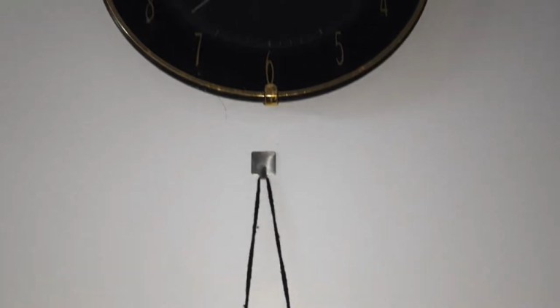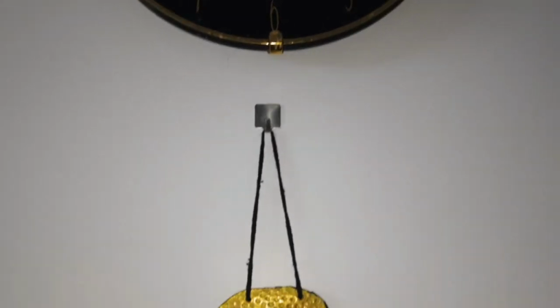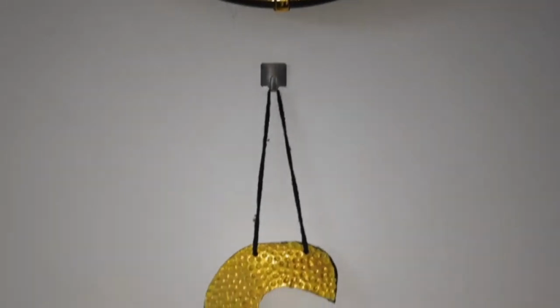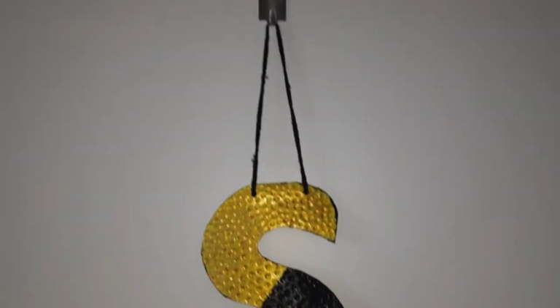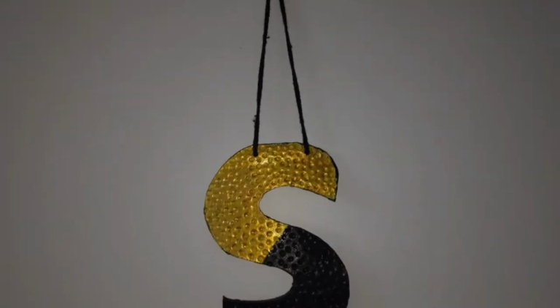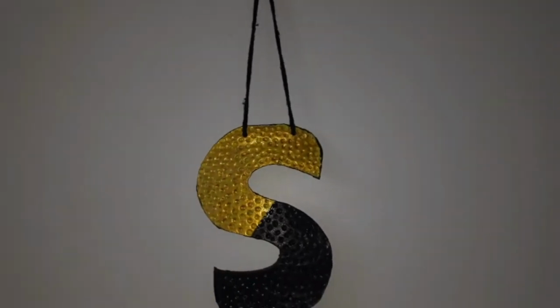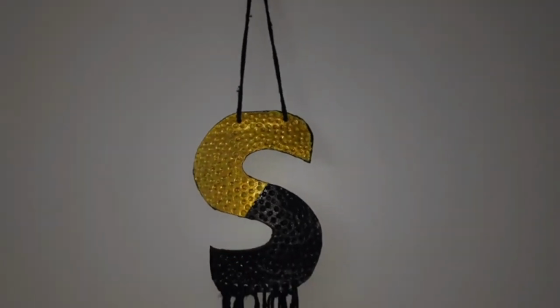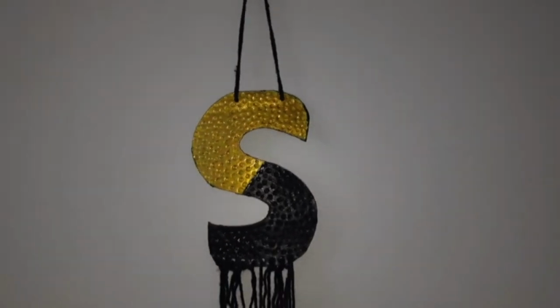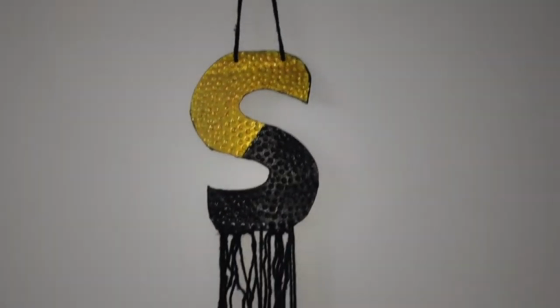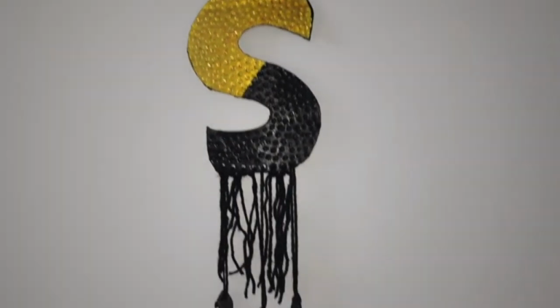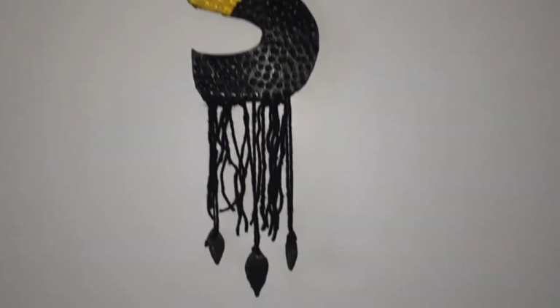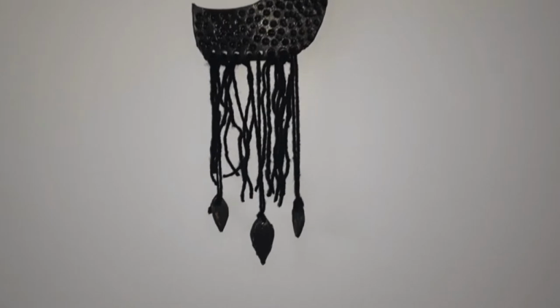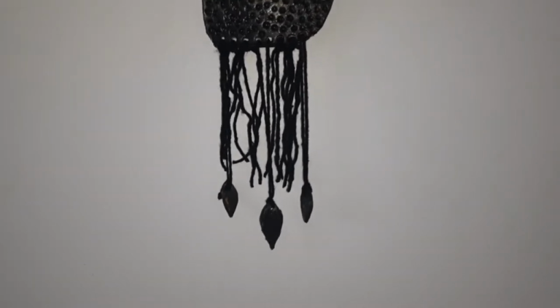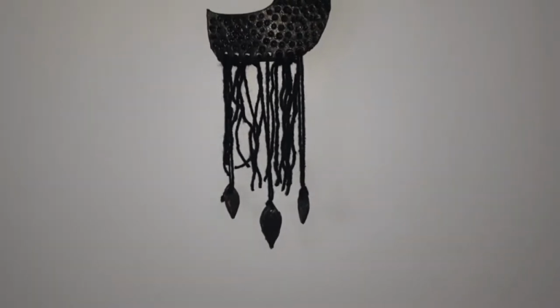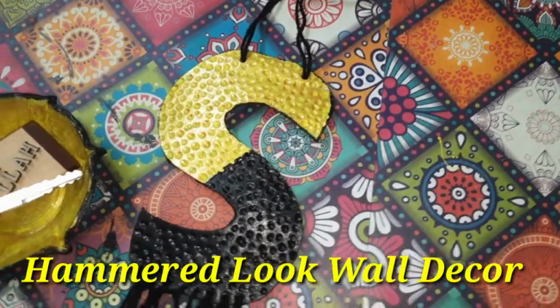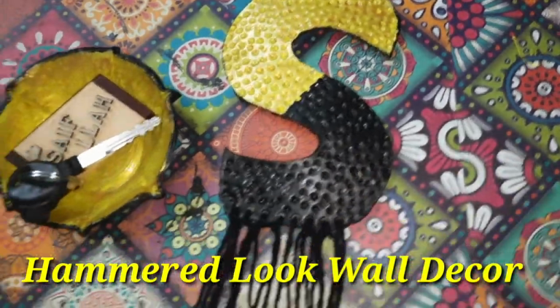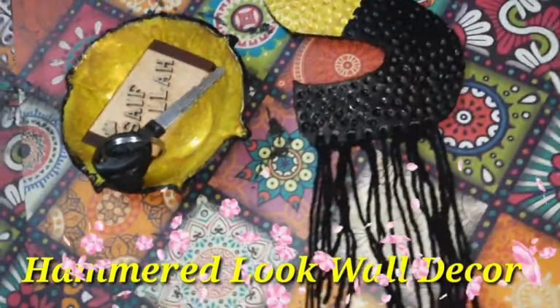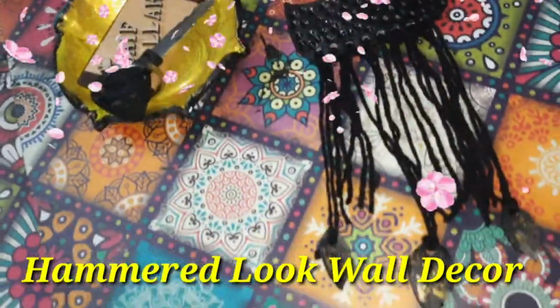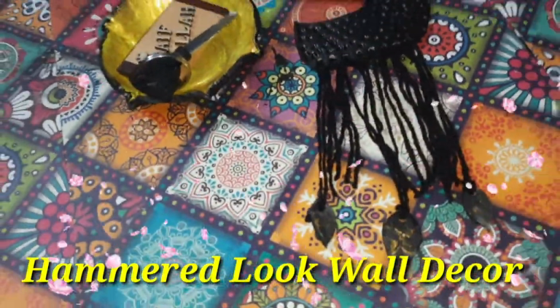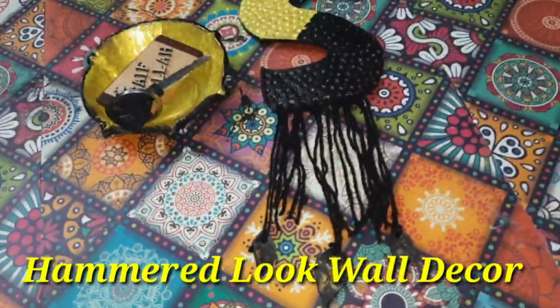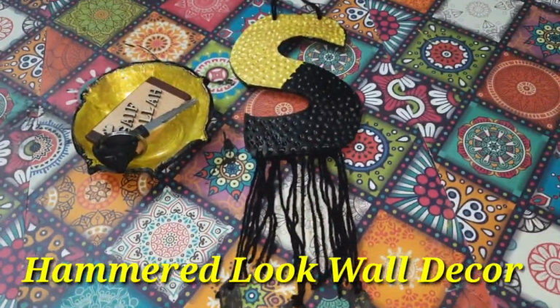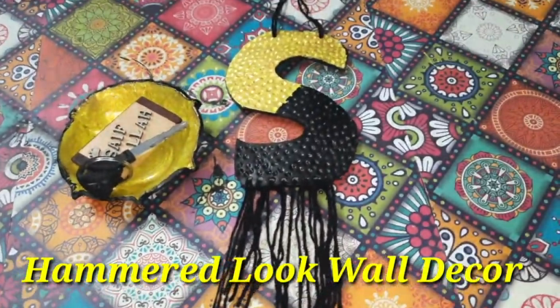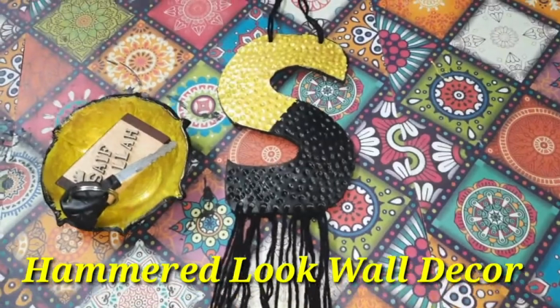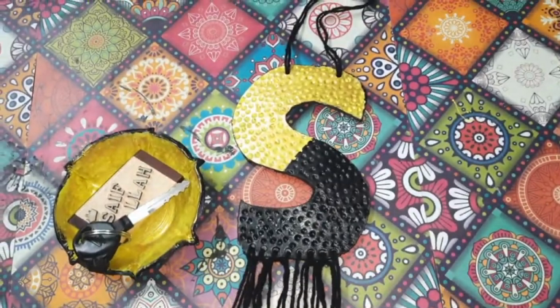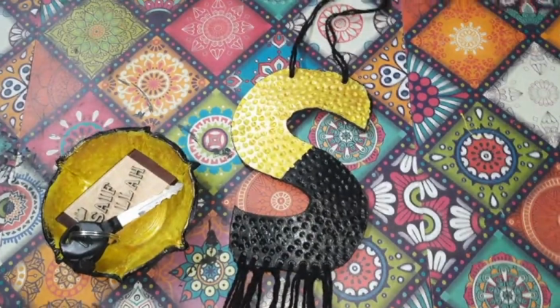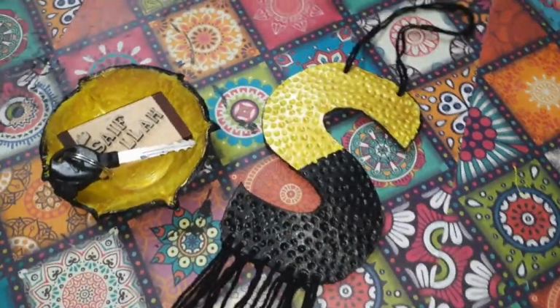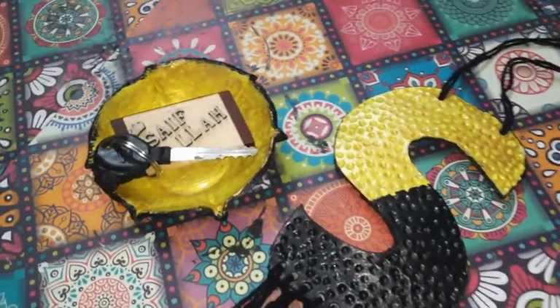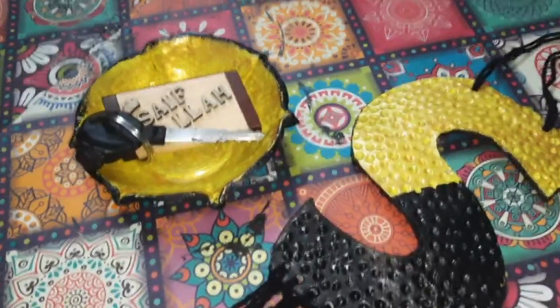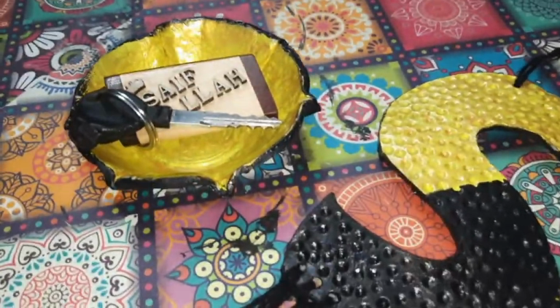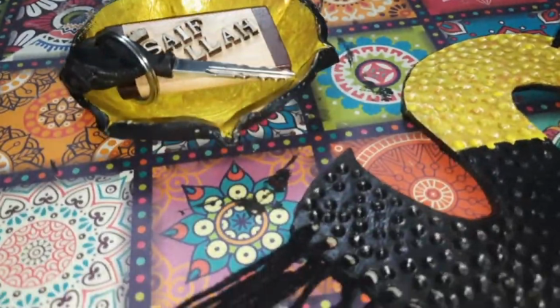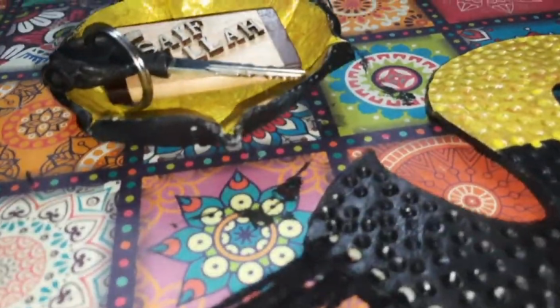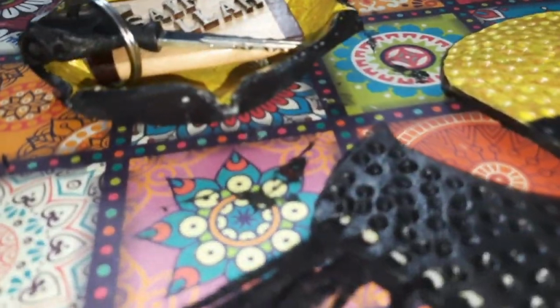Hello friends, welcome back to our channel! In today's video we're going to show you how to make this hammered-look wall decor, plus a hammered-look bowl, out of air dry clay. It doesn't take much time to make — it's just that the clay takes a long time to dry. So let's begin!